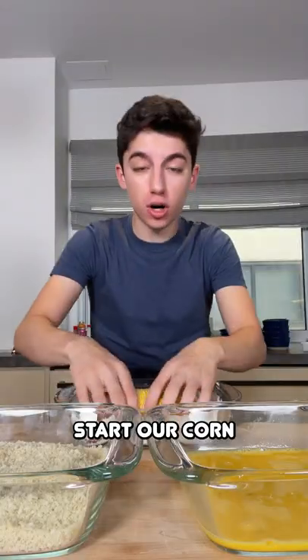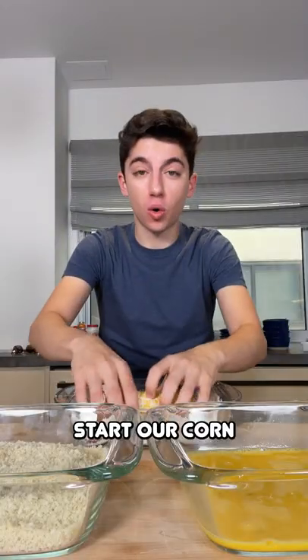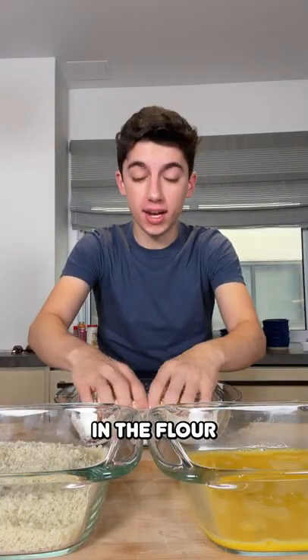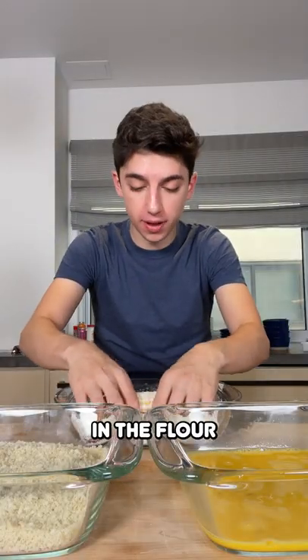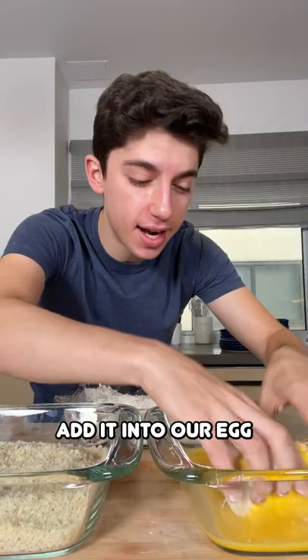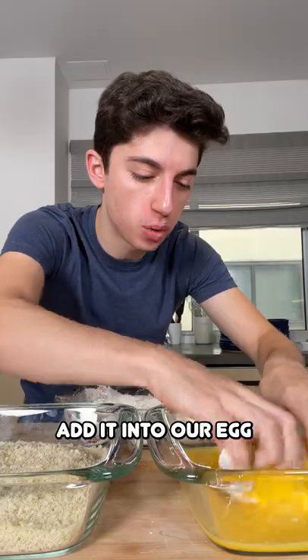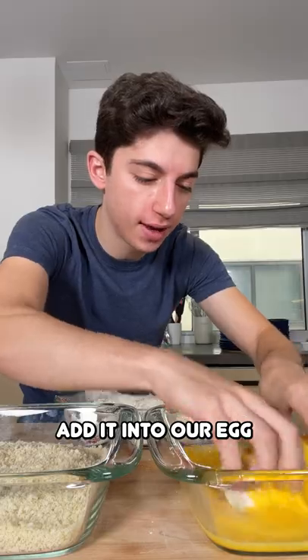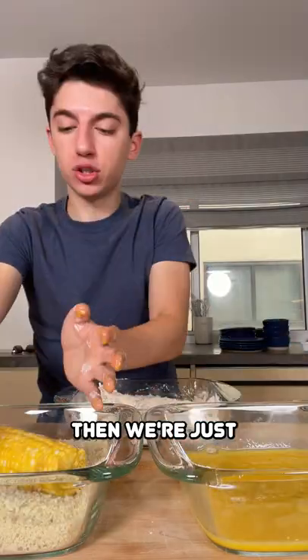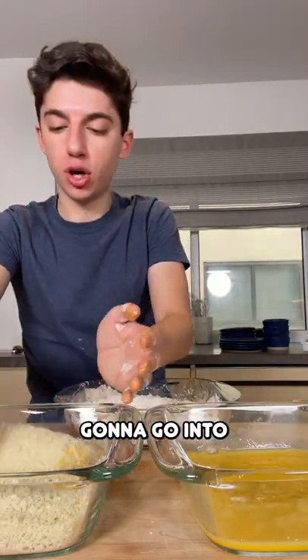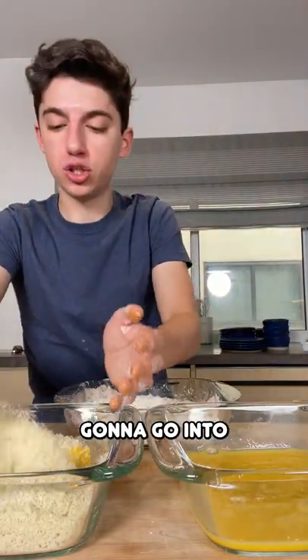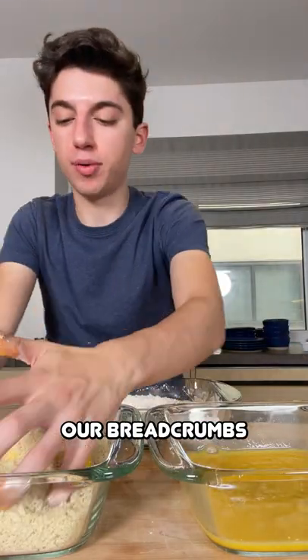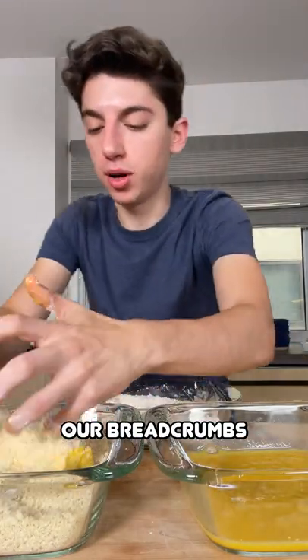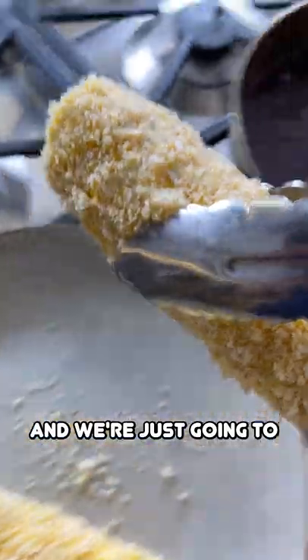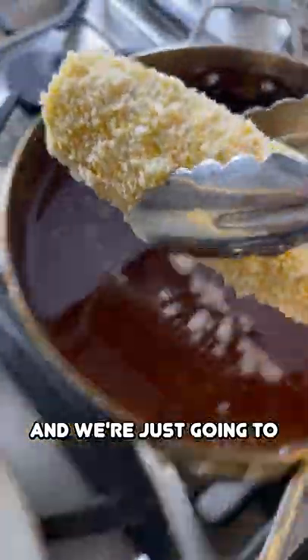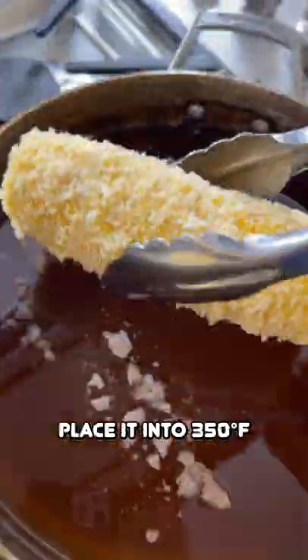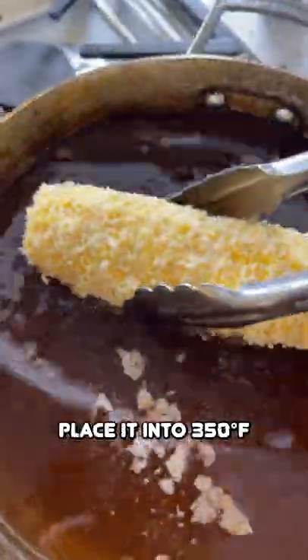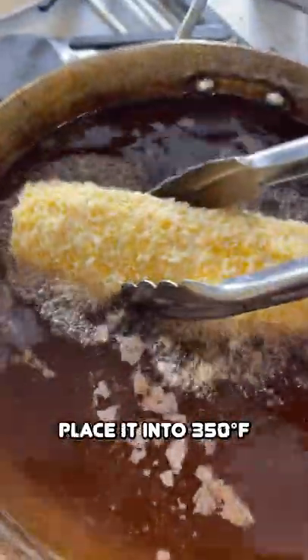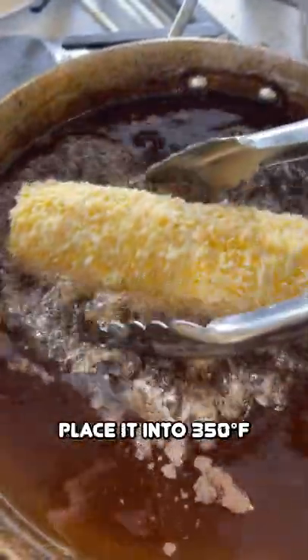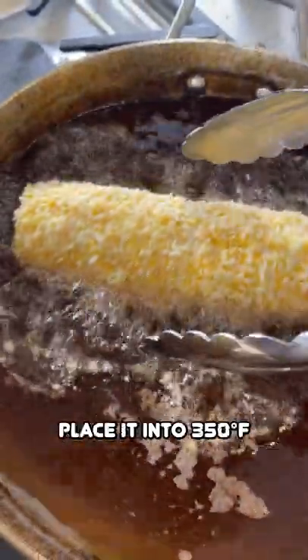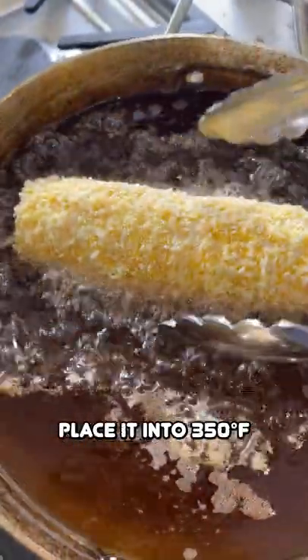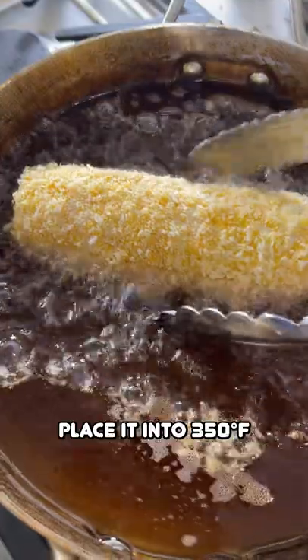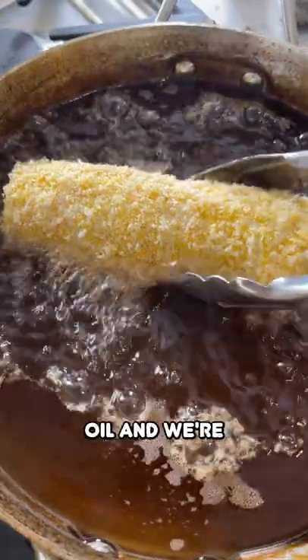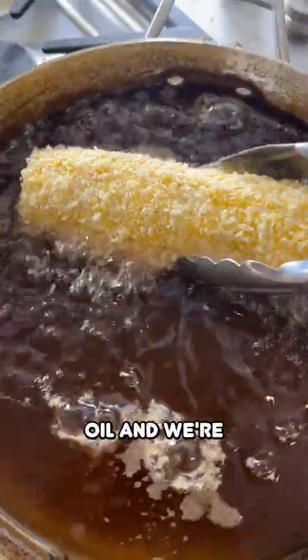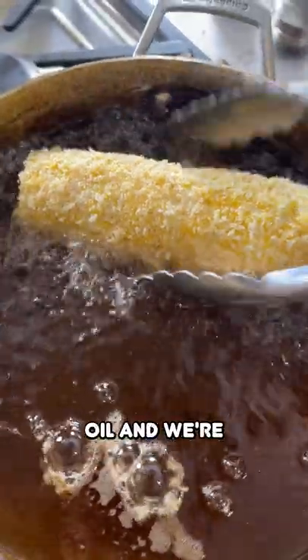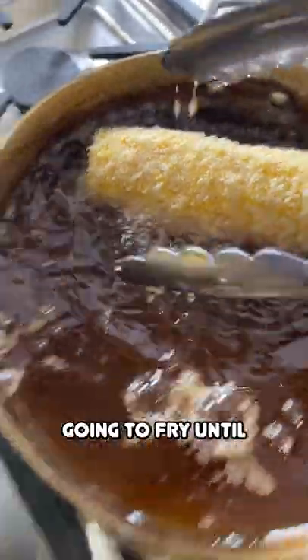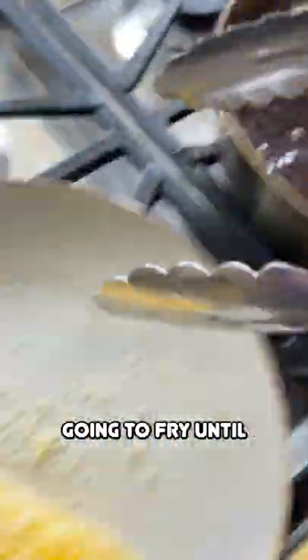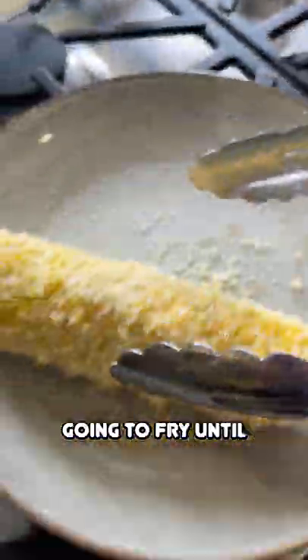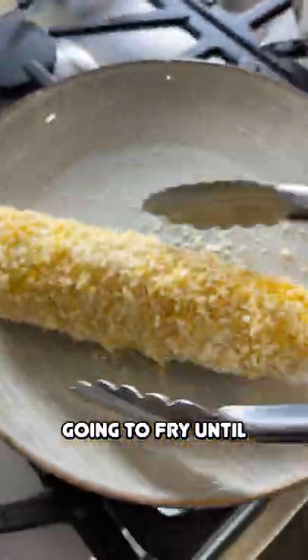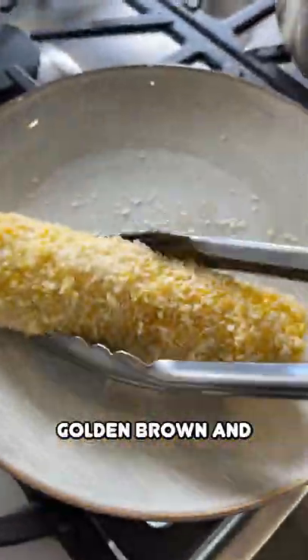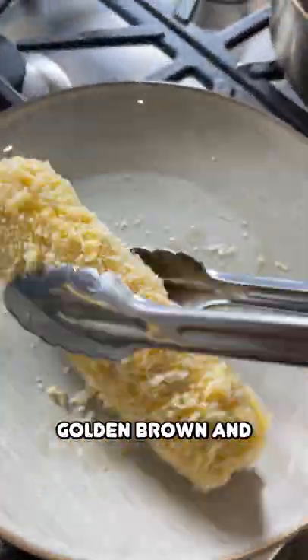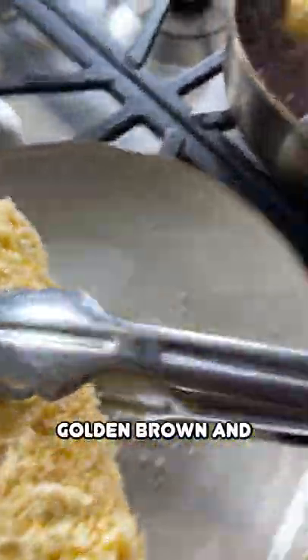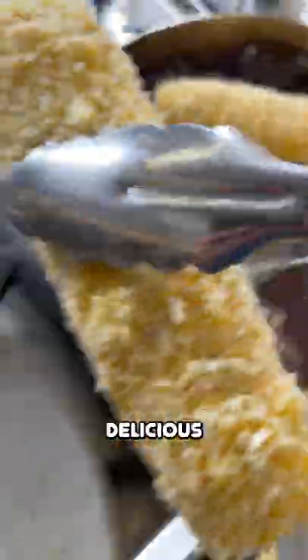Start the corn in the flour, add it into the egg, then go into the breadcrumbs. Then place it into 350 degrees Fahrenheit oil, and fry until golden brown and delicious.